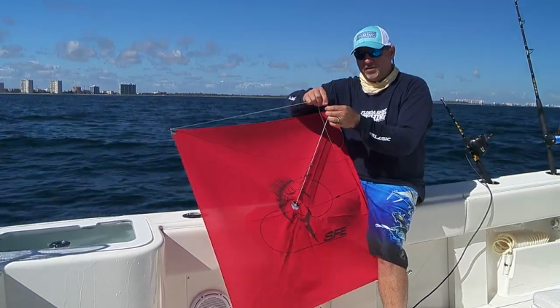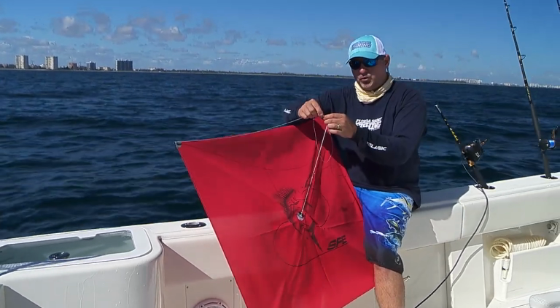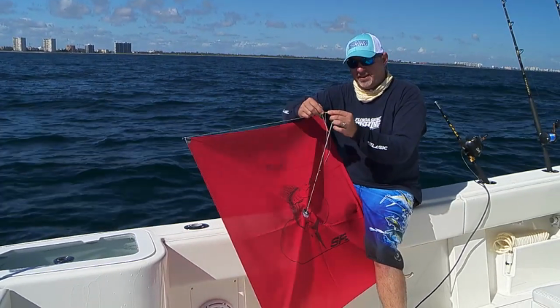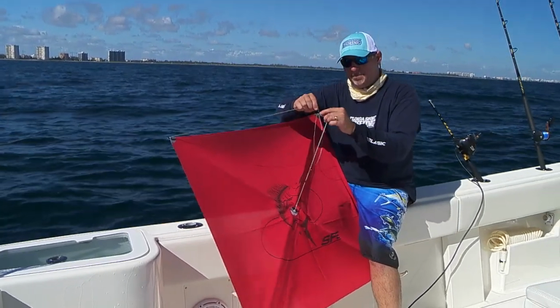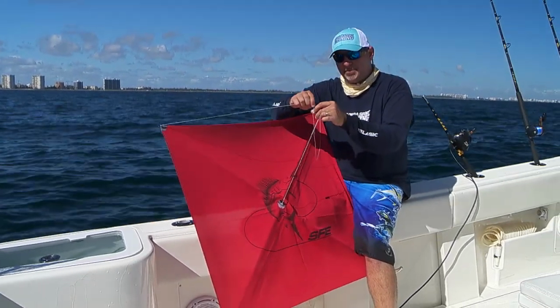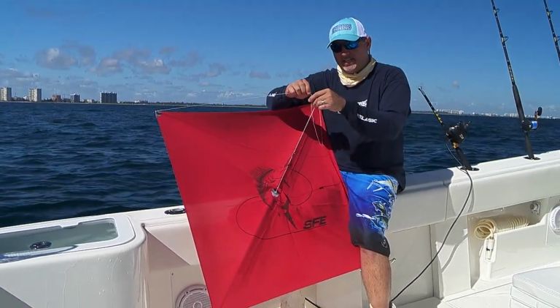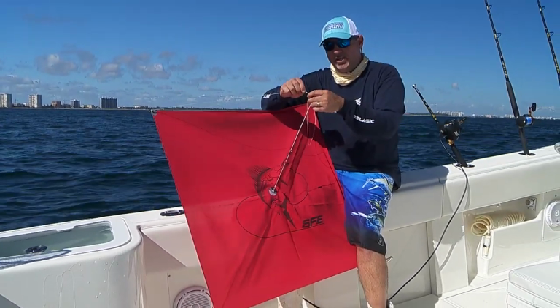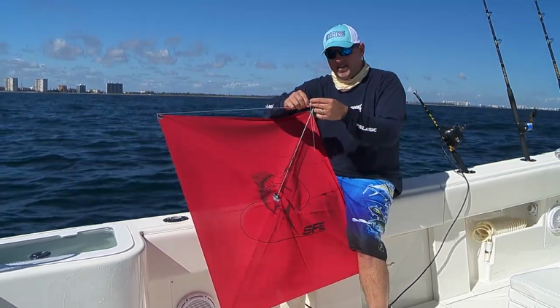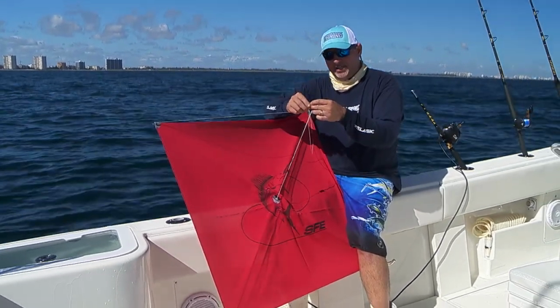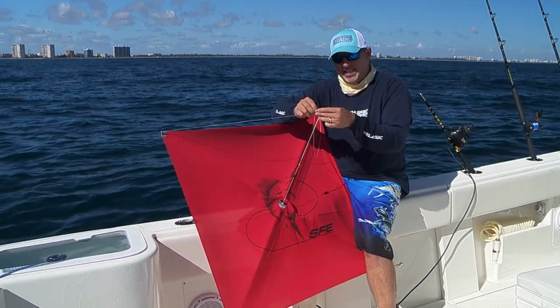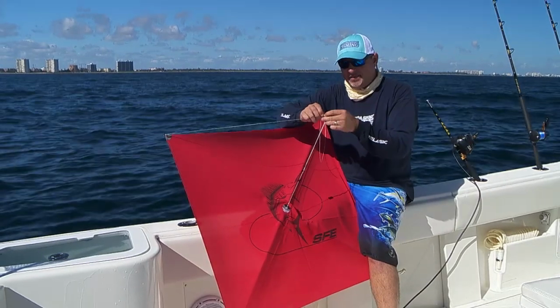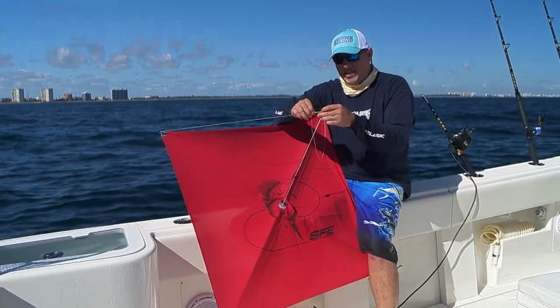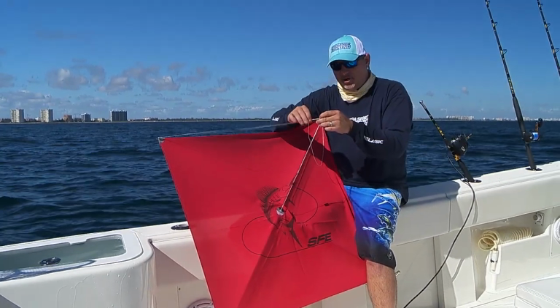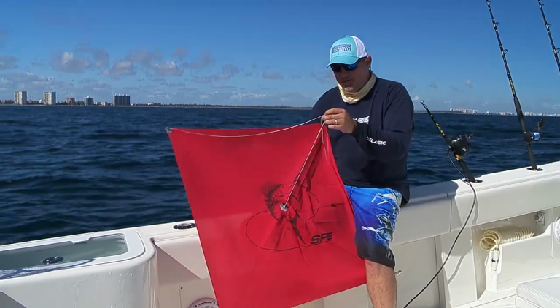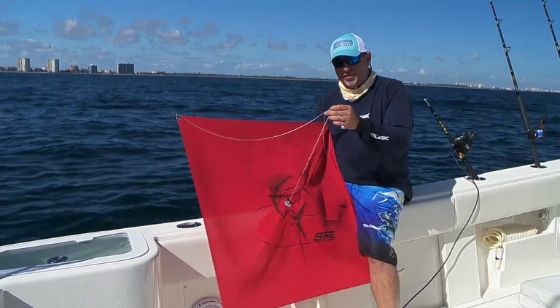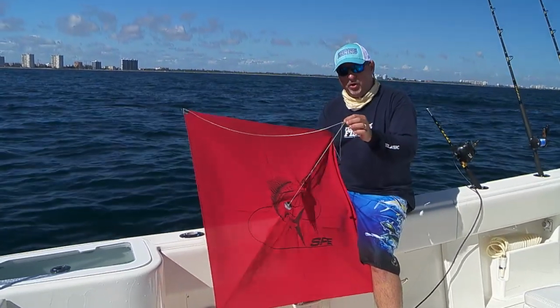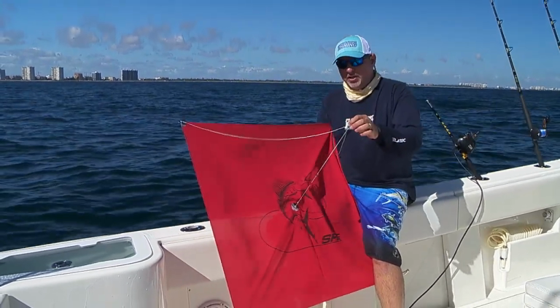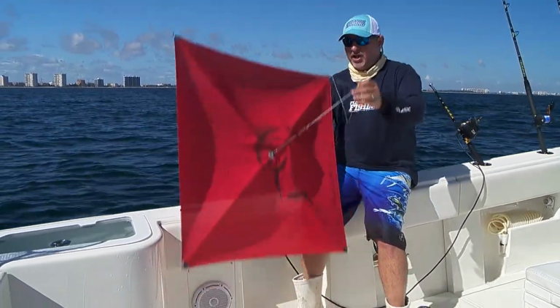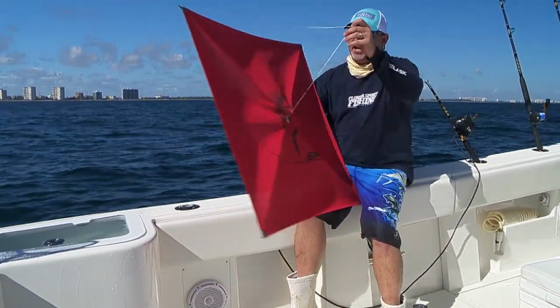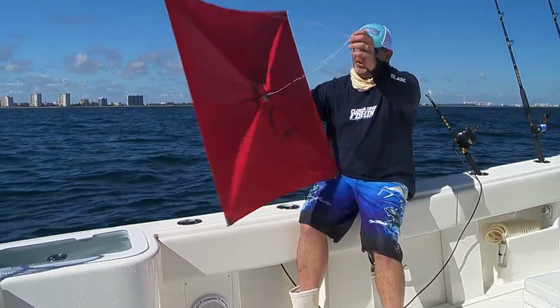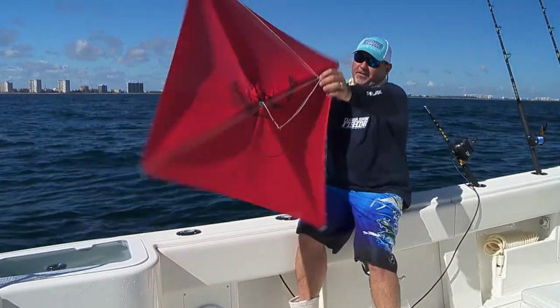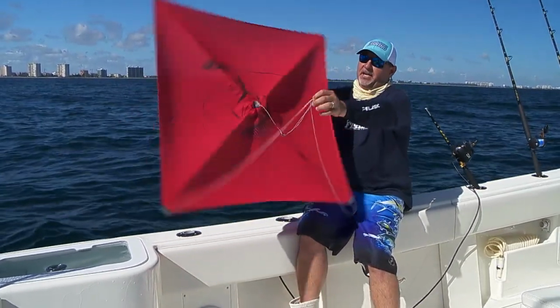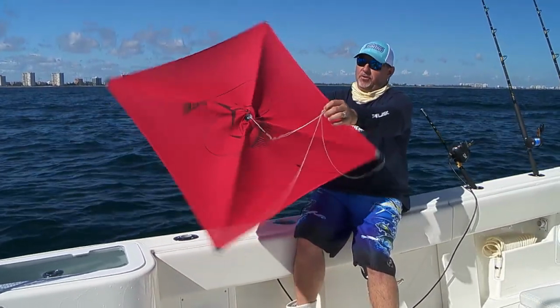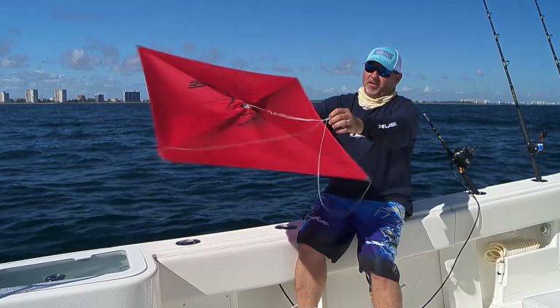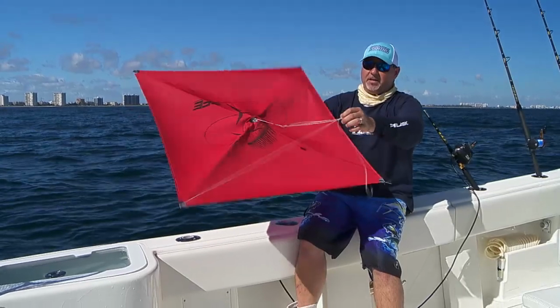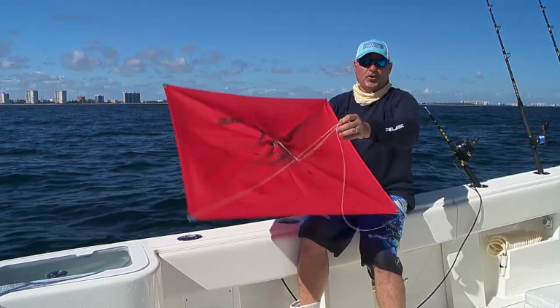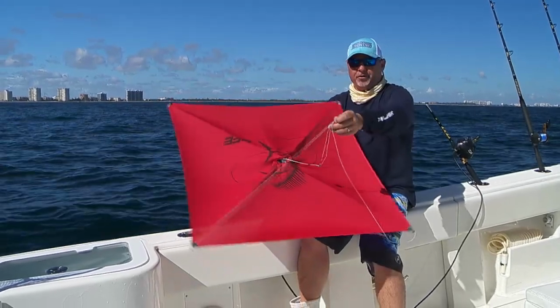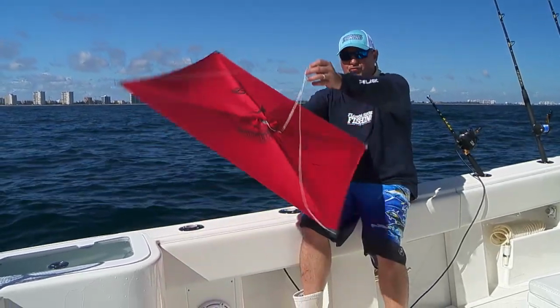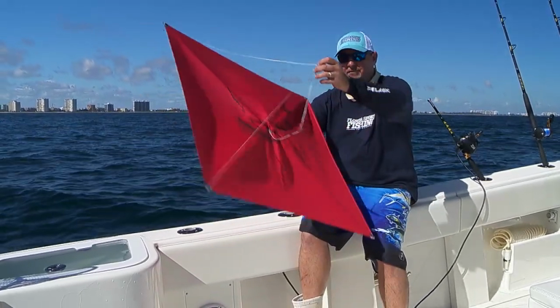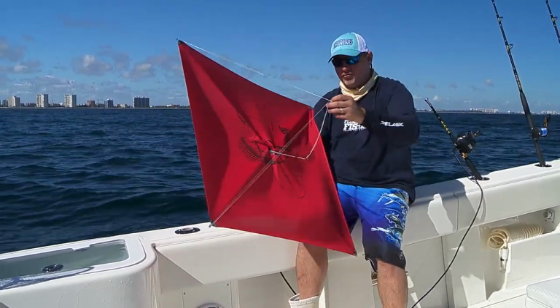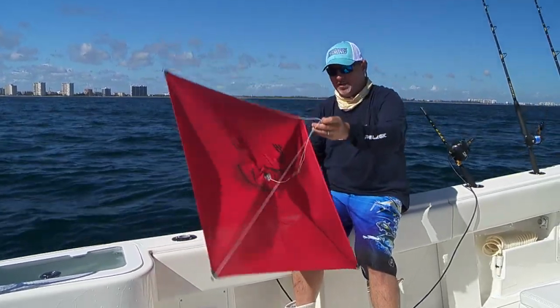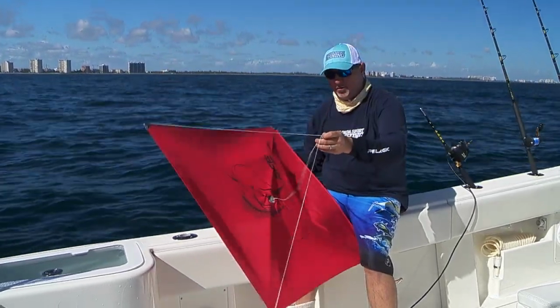If that's all twisted up and upside down — and it's something that's easily unnoticeable — your kite's going to end up spinning in circles up in the air. You're just going to have a really frustrating experience.